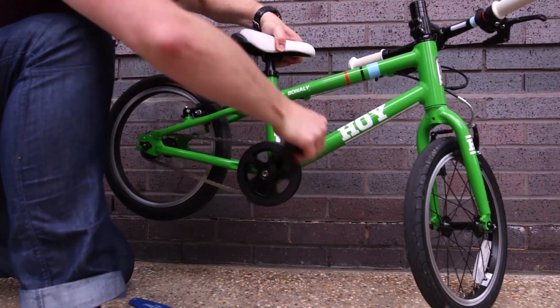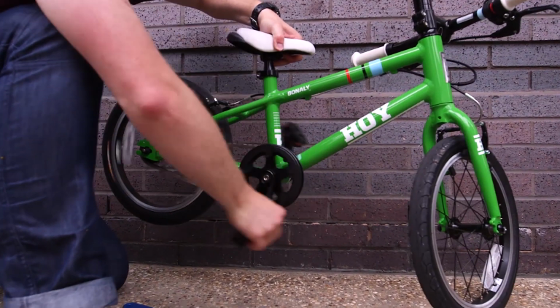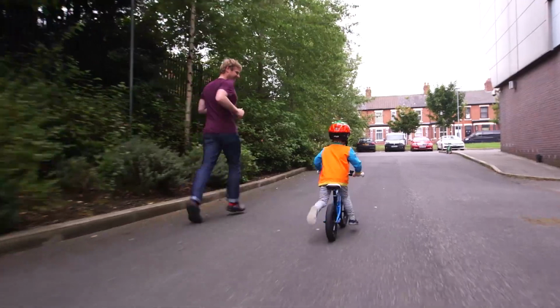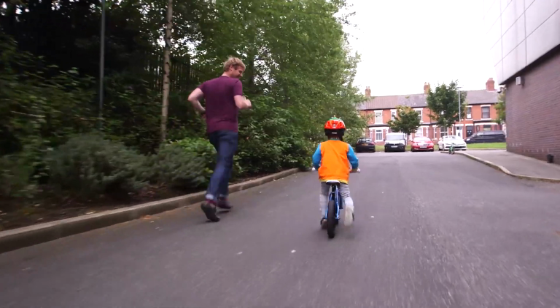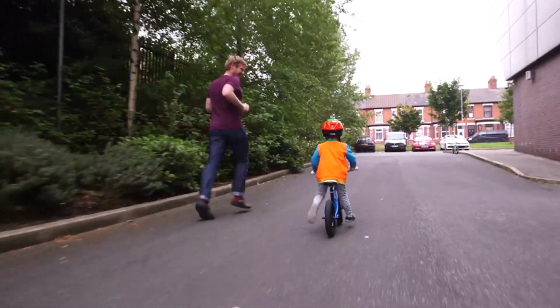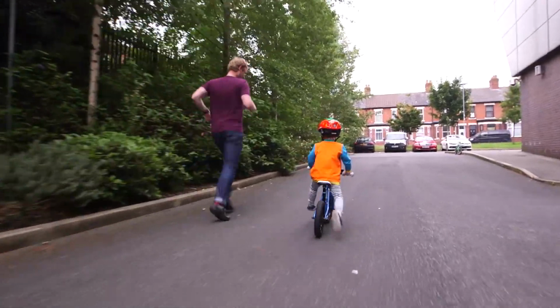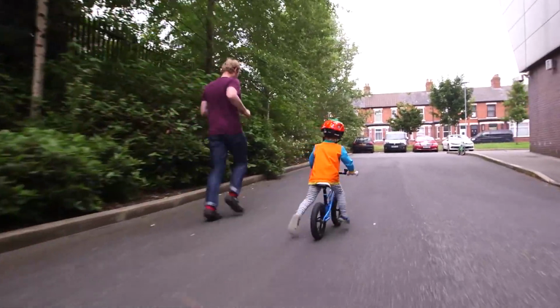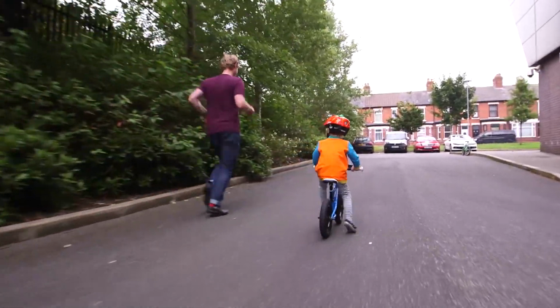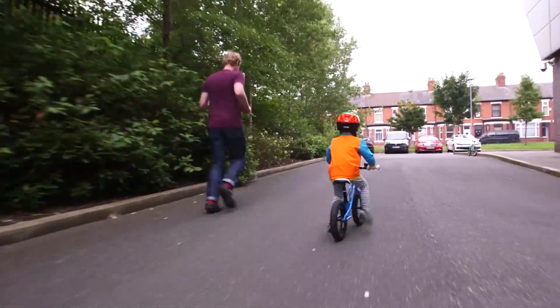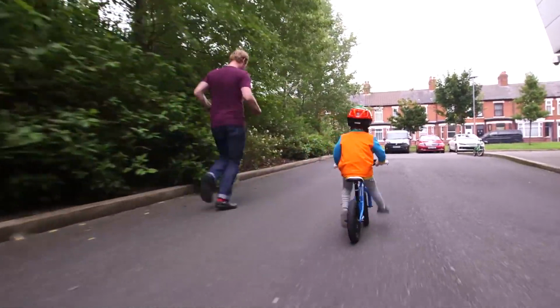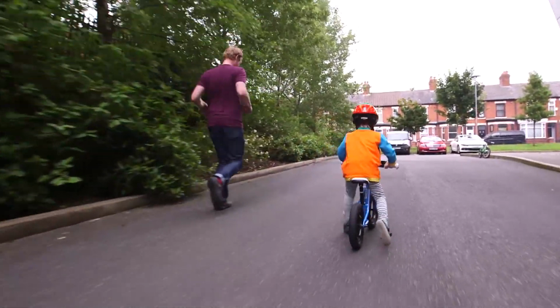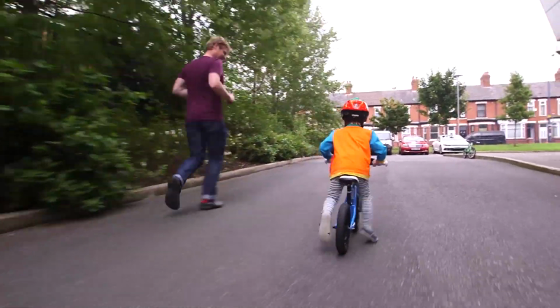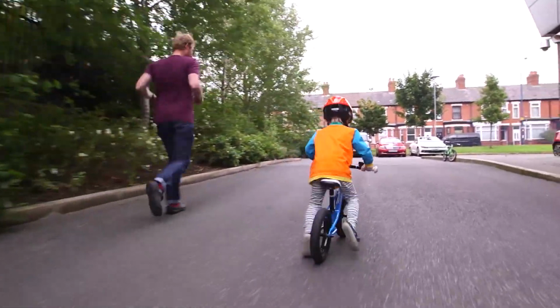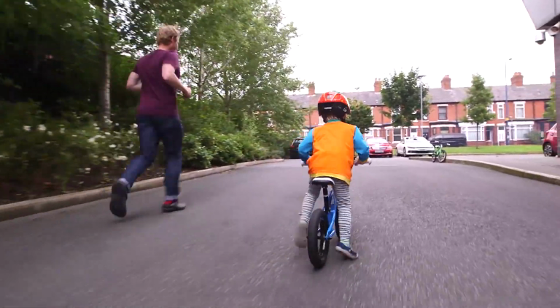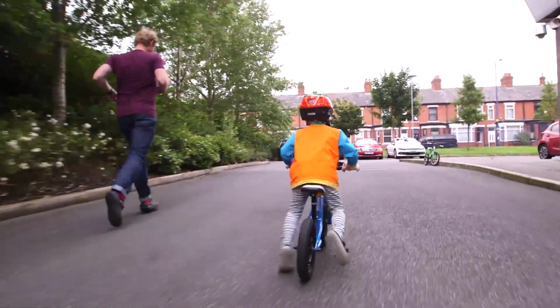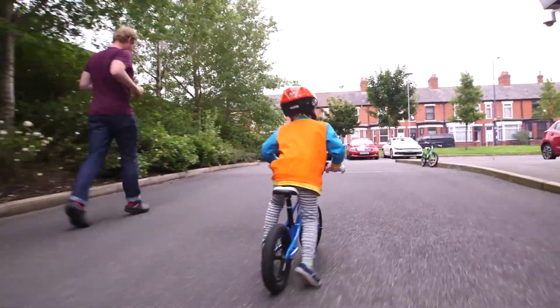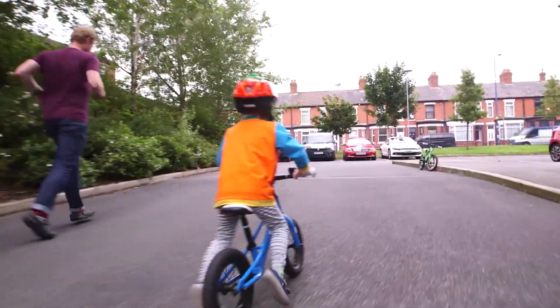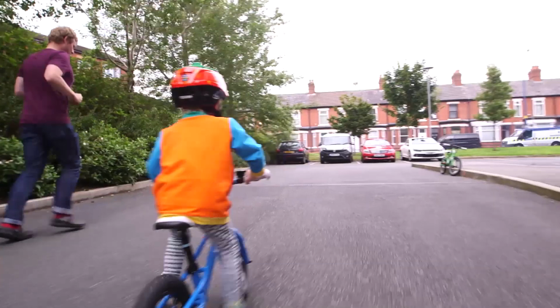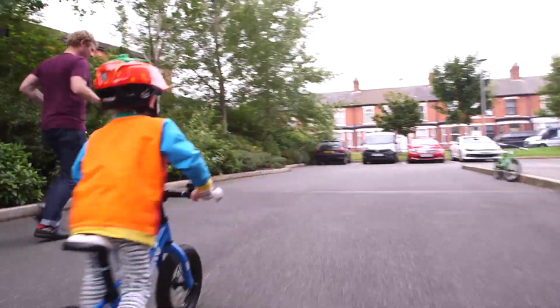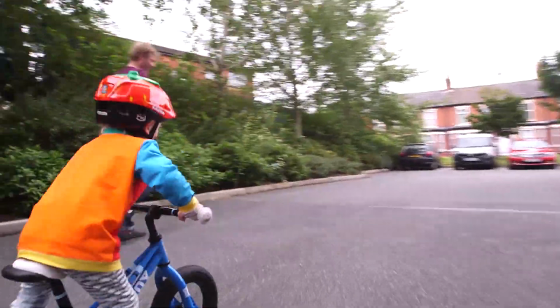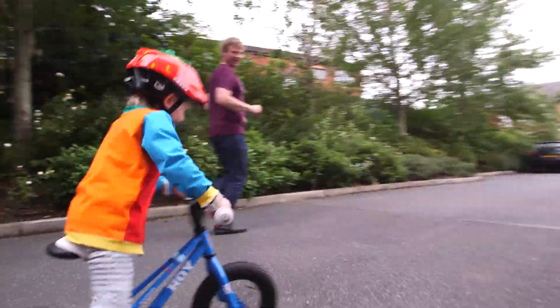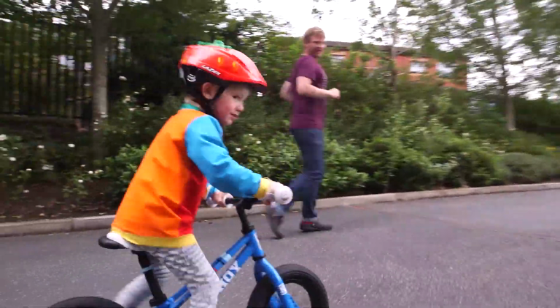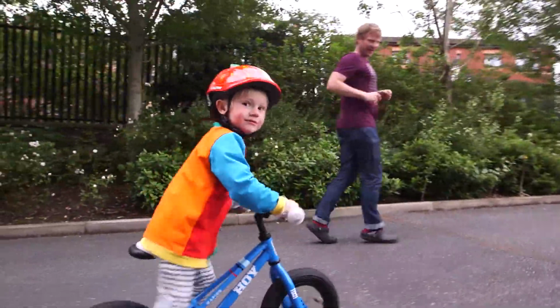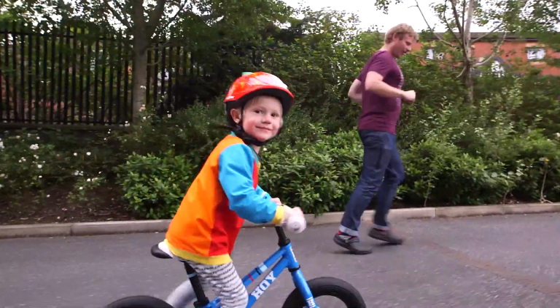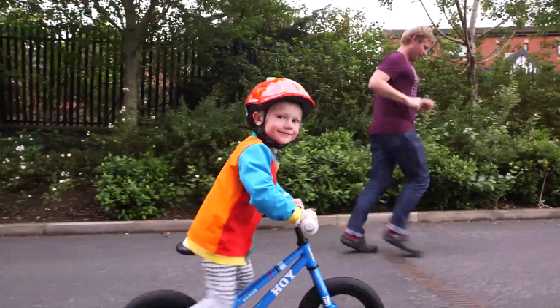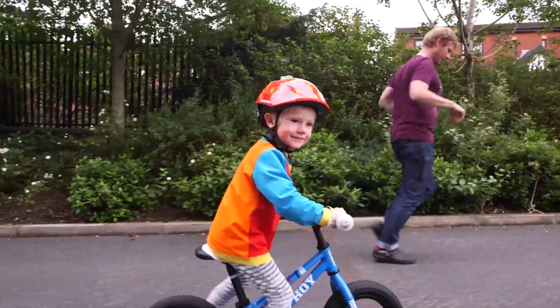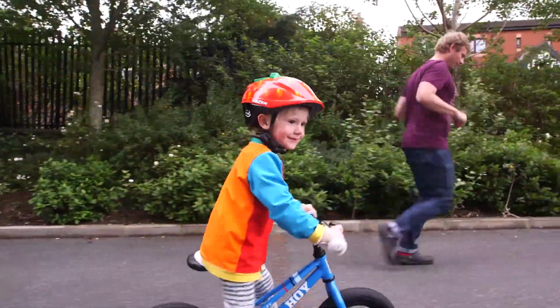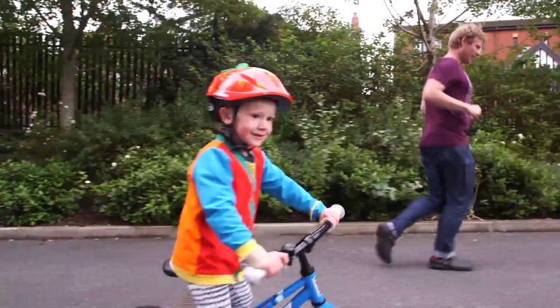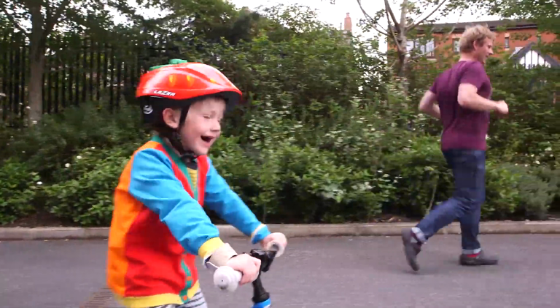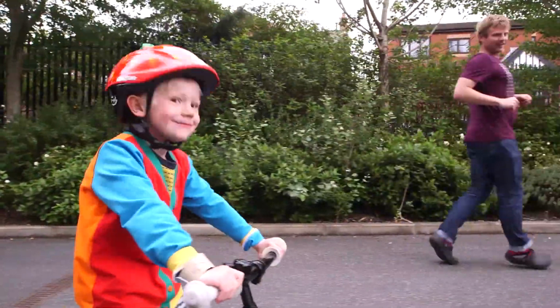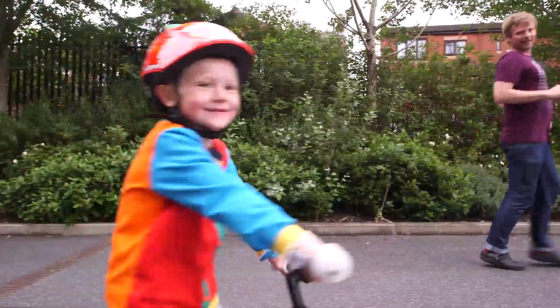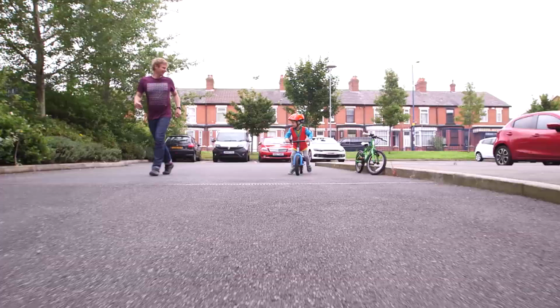When you're scooting comfortably and feel ready, put the pedals back on for the next stage. Don't rely on a grown-up to keep you steady — you can already balance on a bike. All you need is a guiding hand.